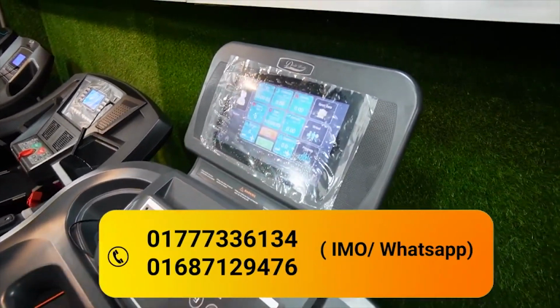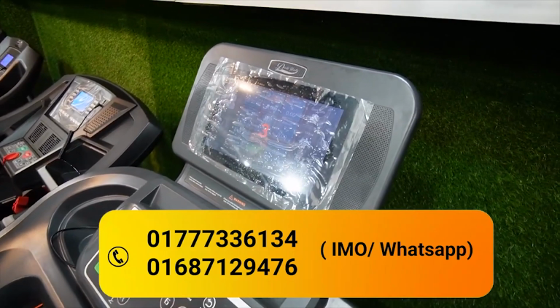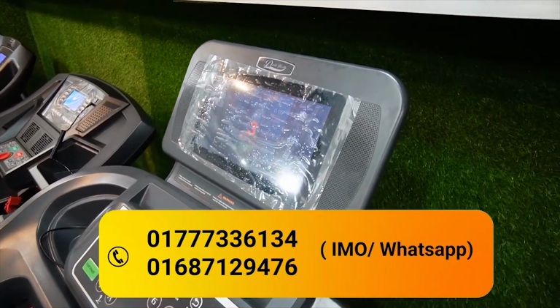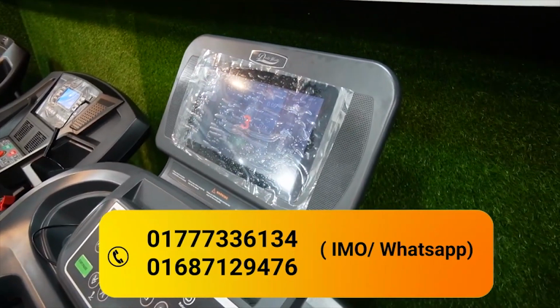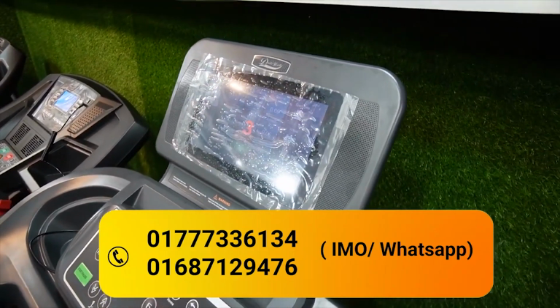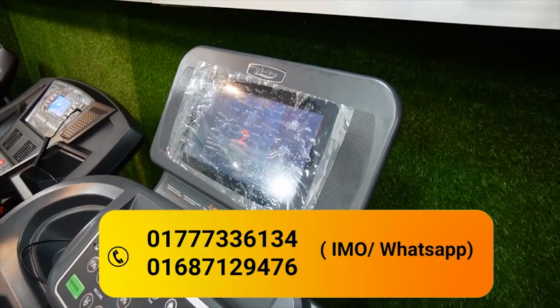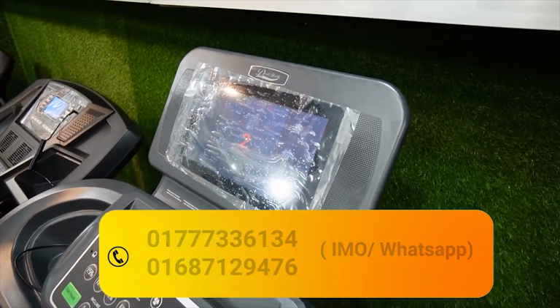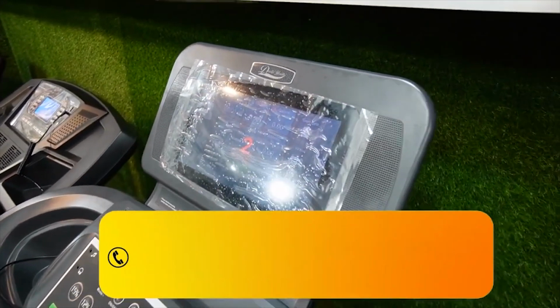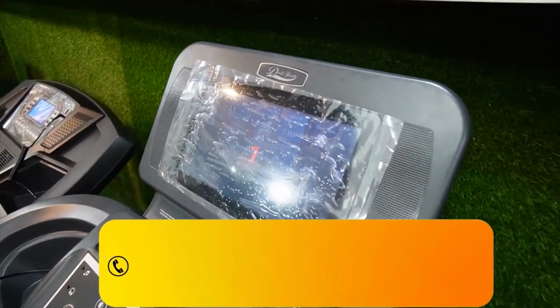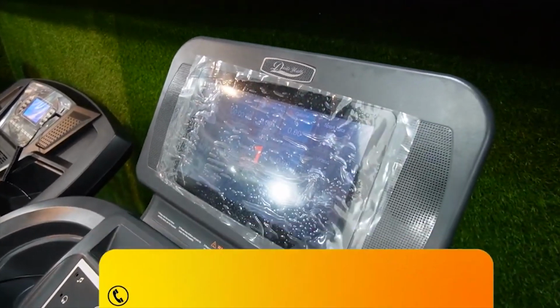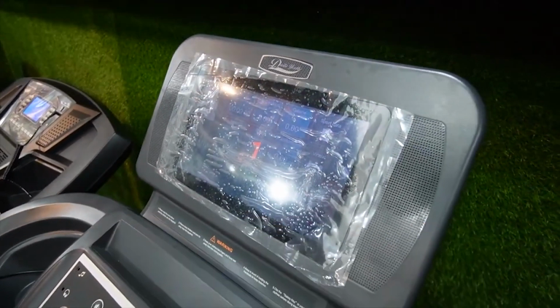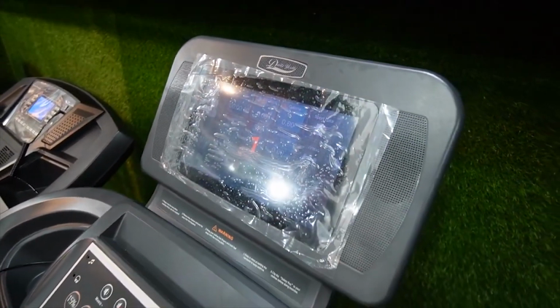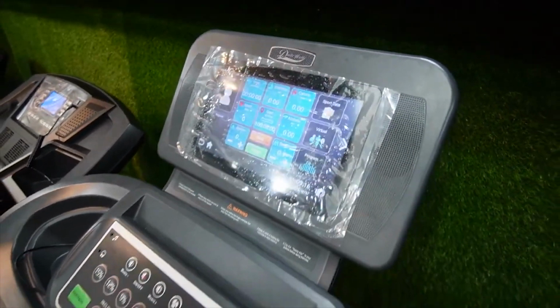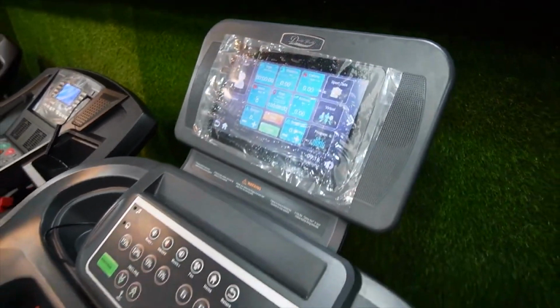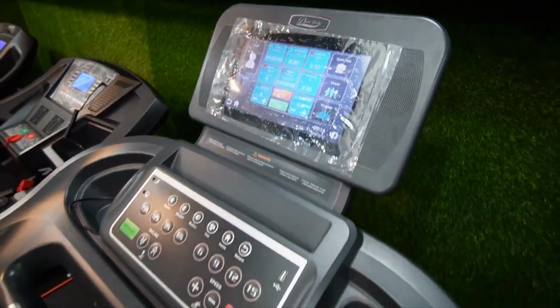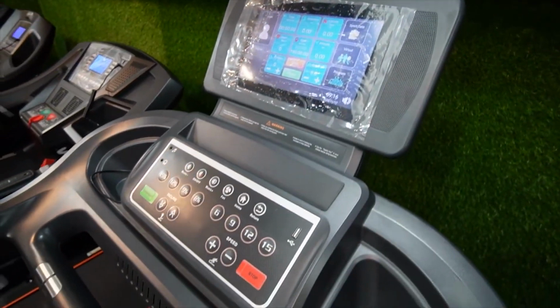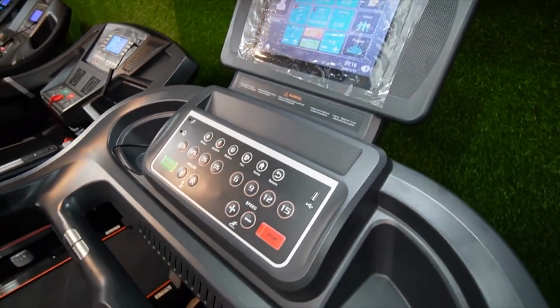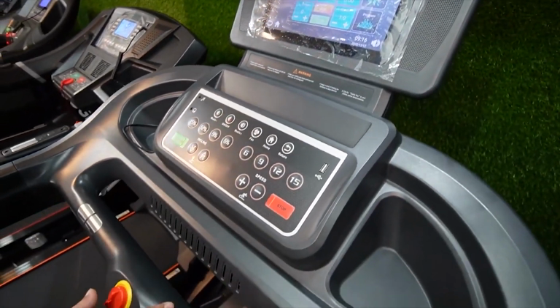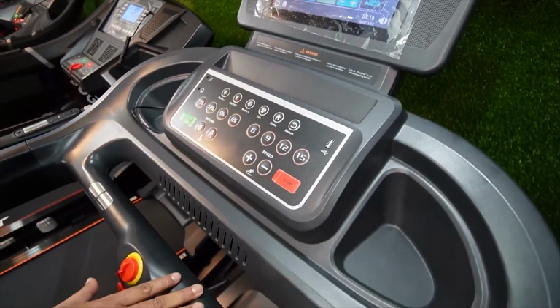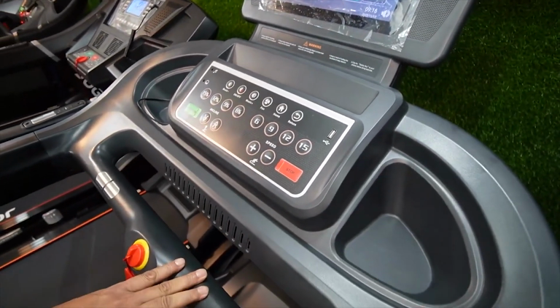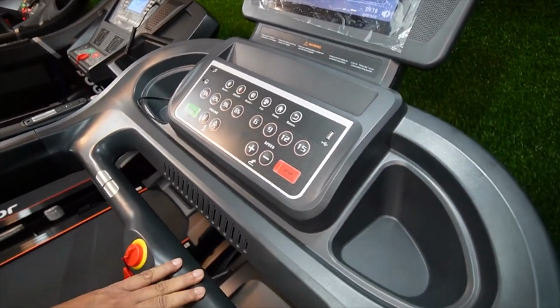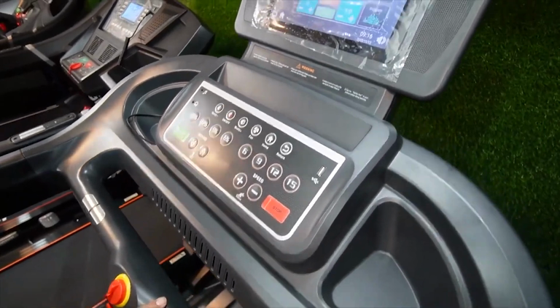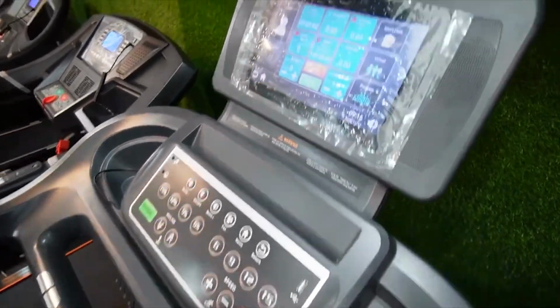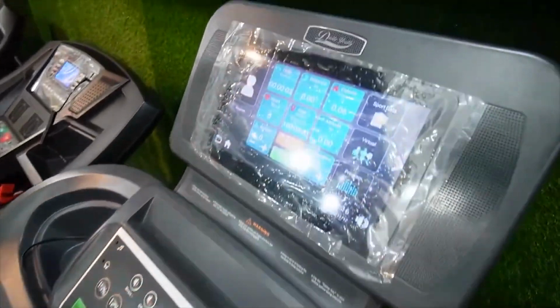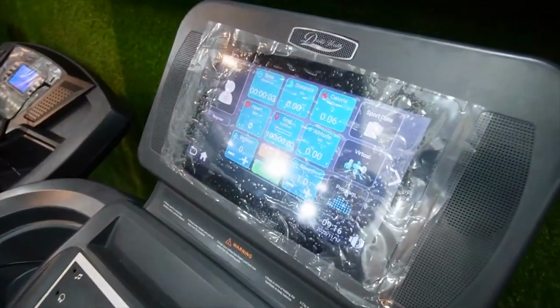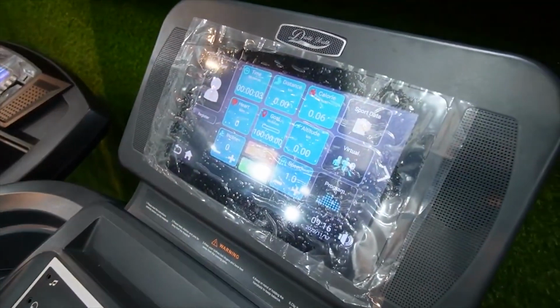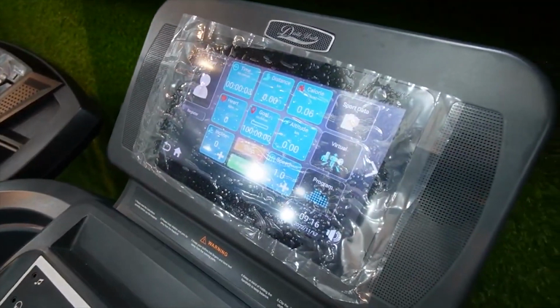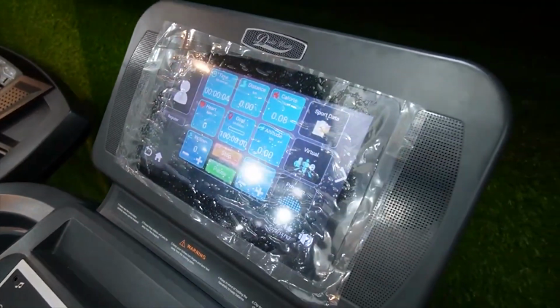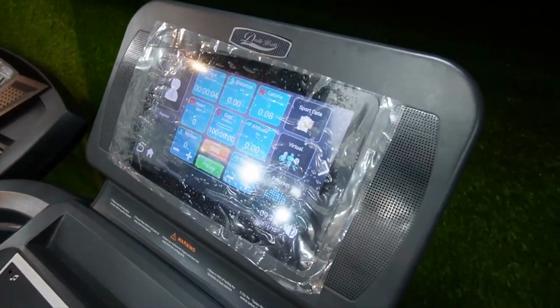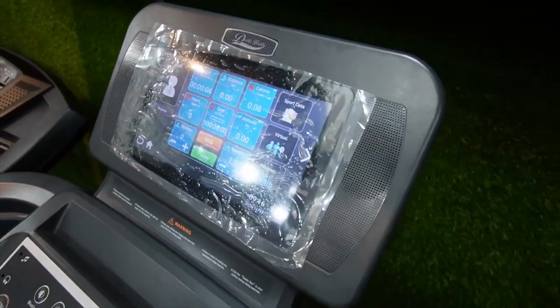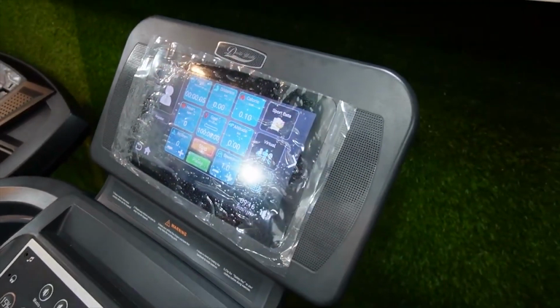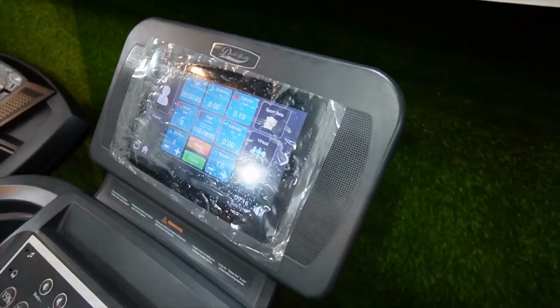Do you have Android? It's Android-enabled — Android is available to you. It's very beautiful. It has a 10-inch display.